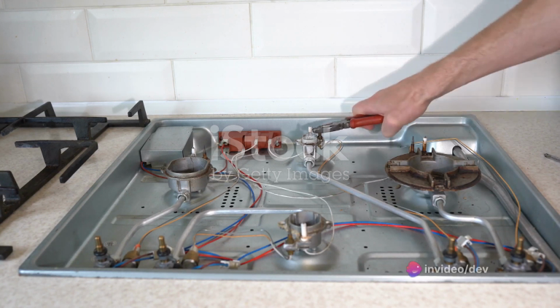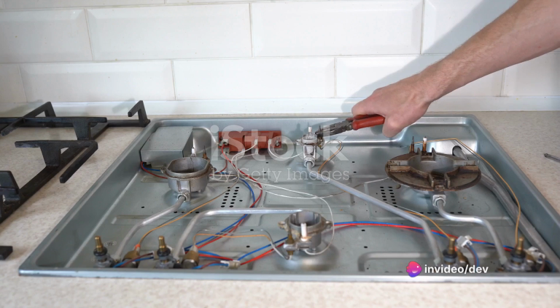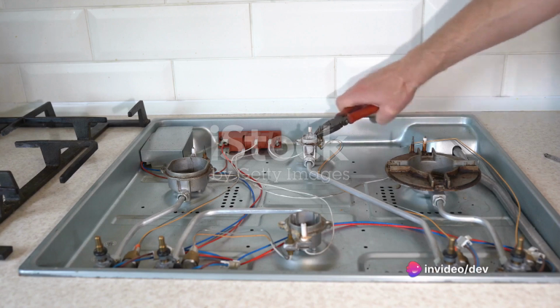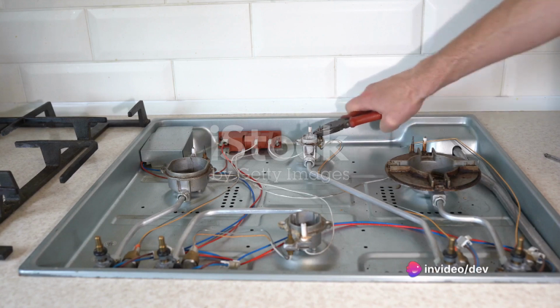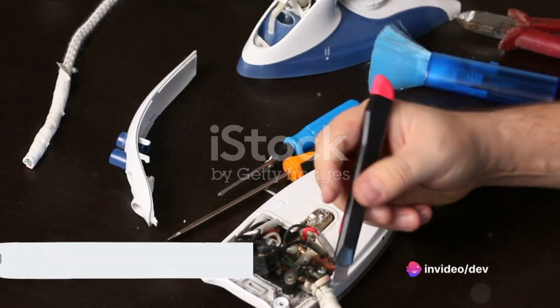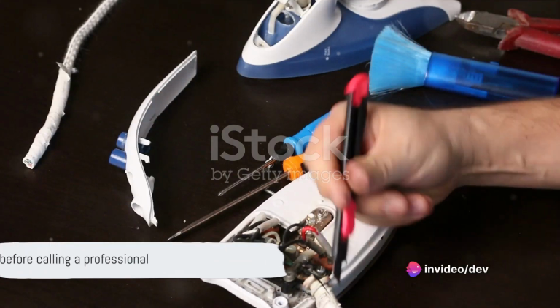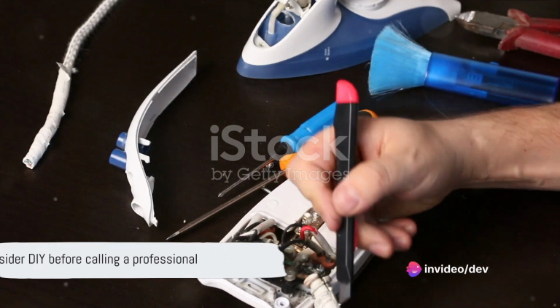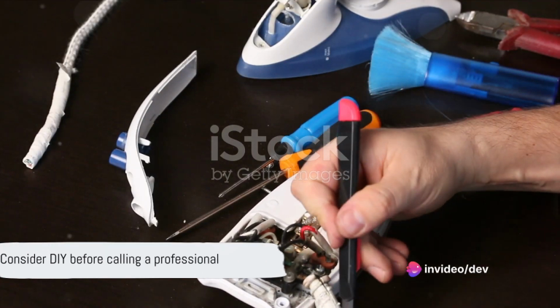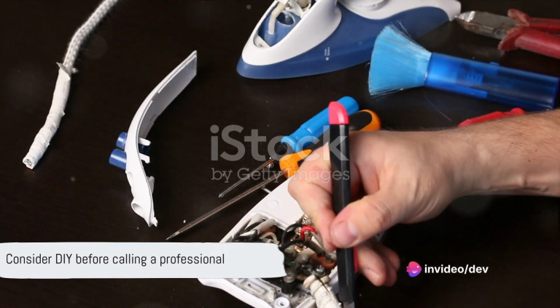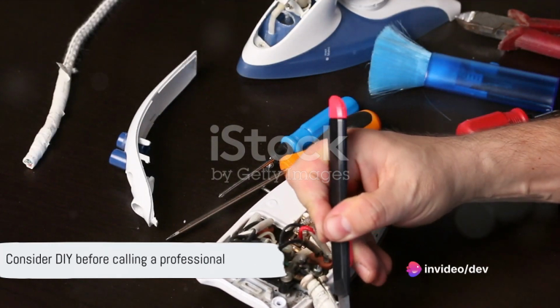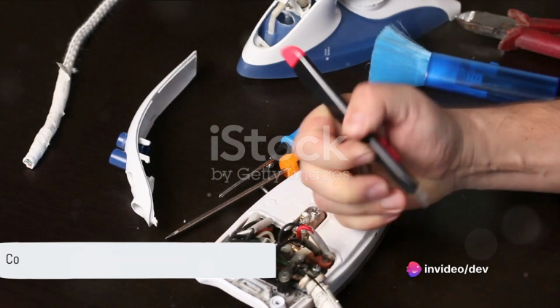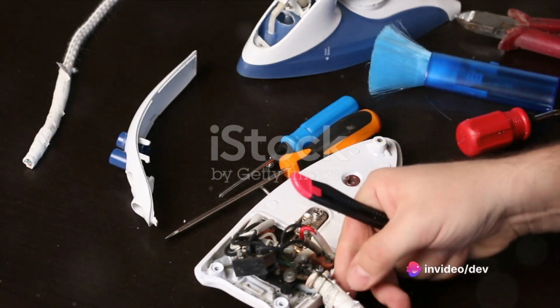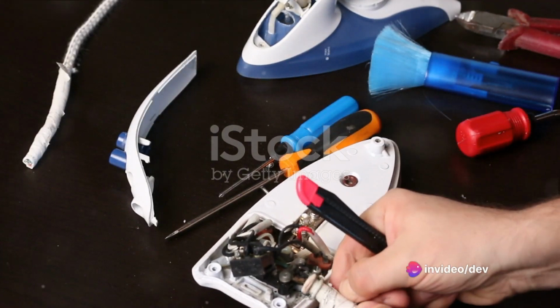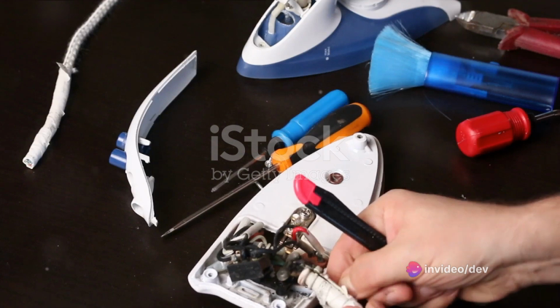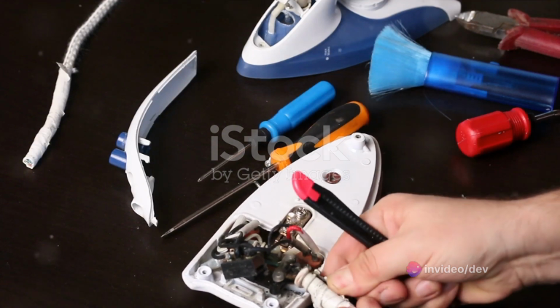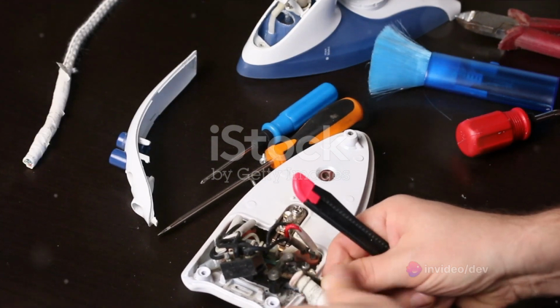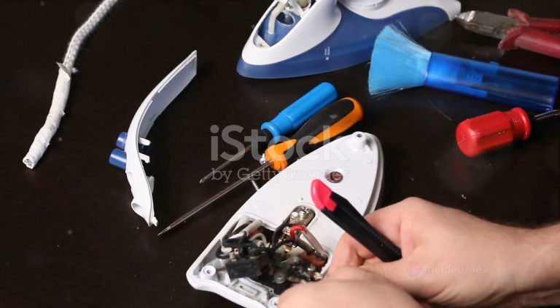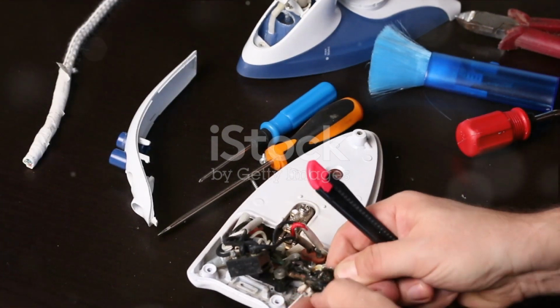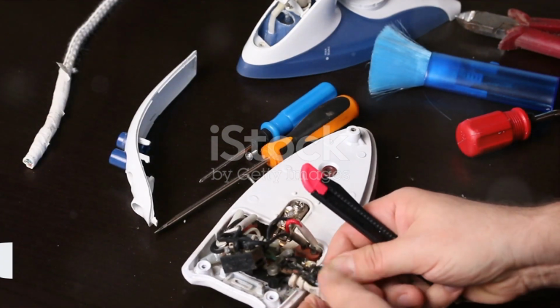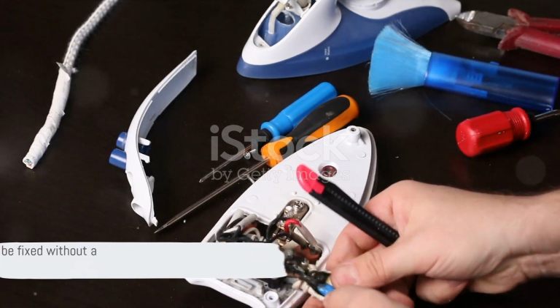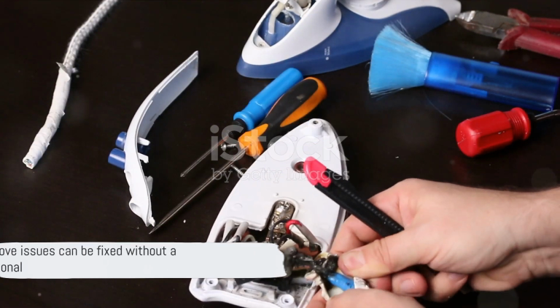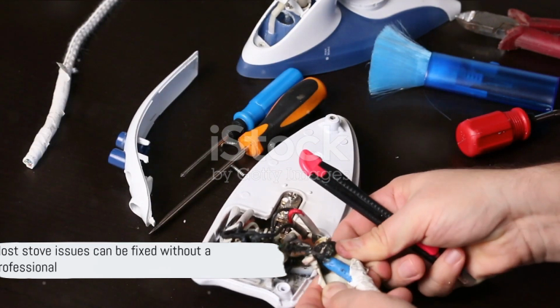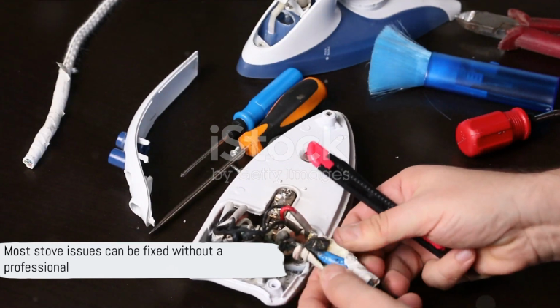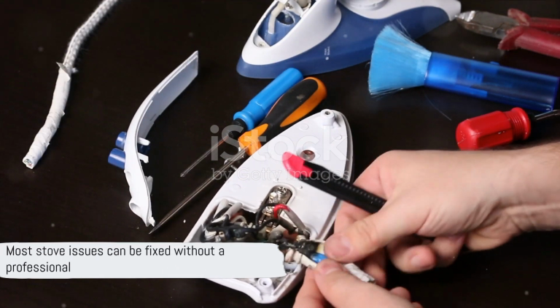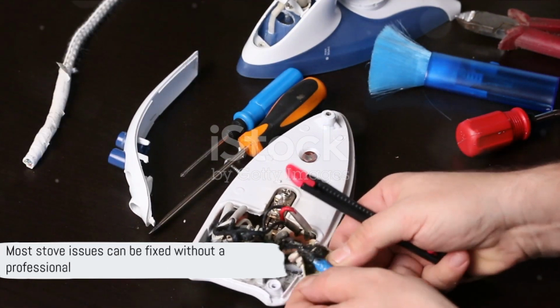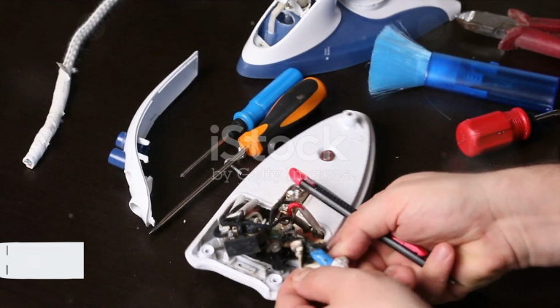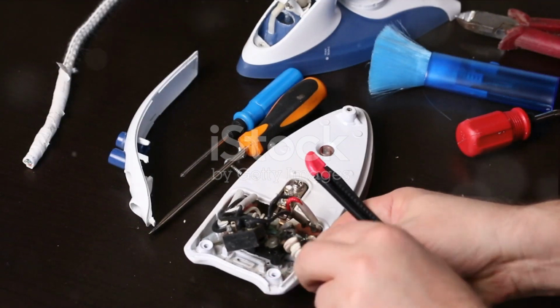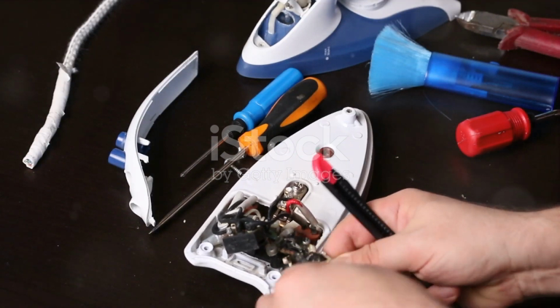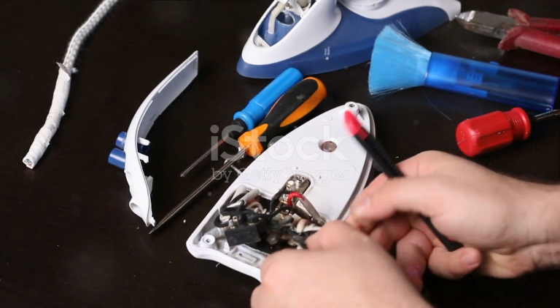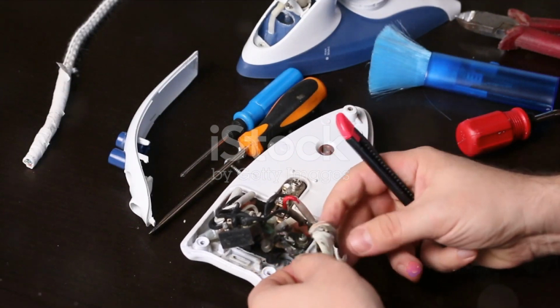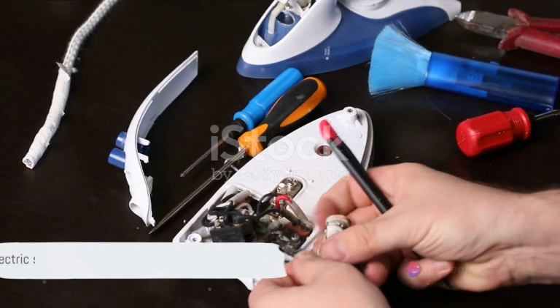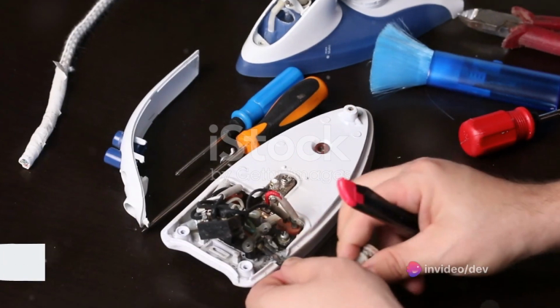But before you call in a professional or consider buying a new one, let's acknowledge something important. Most of these issues are fixable, and you might not need a professional to do it. Fear not — help is at hand.